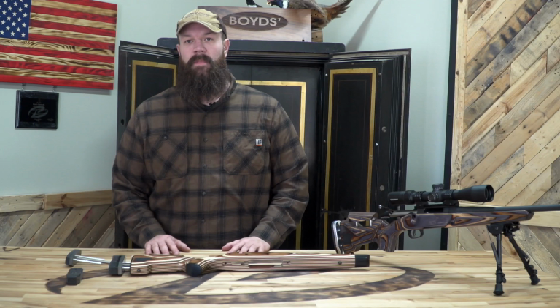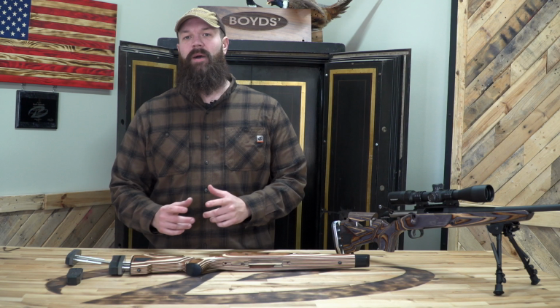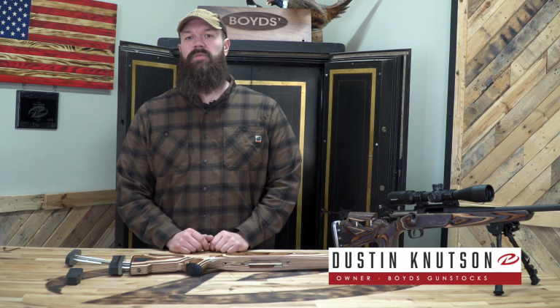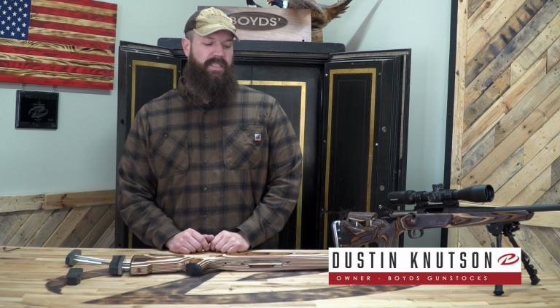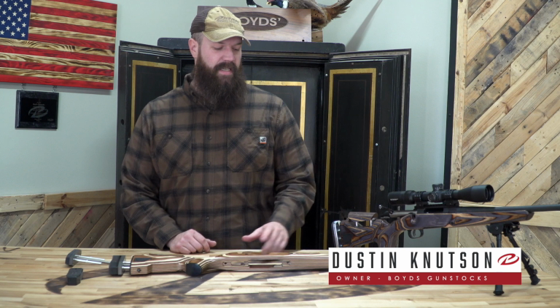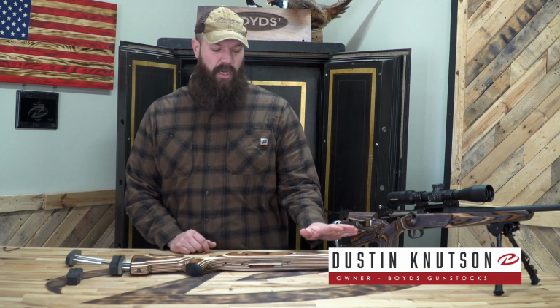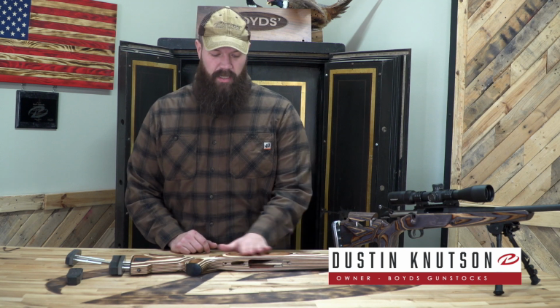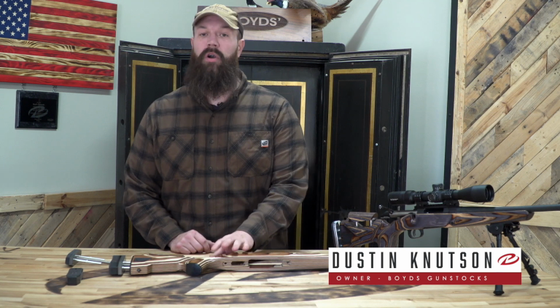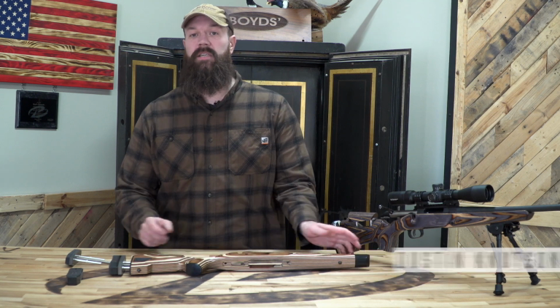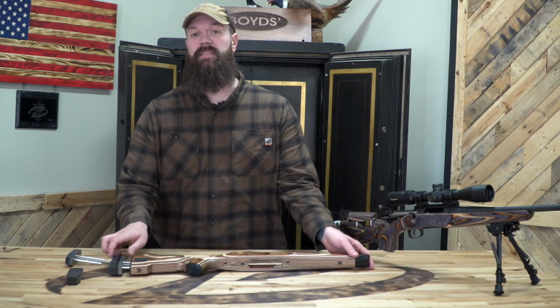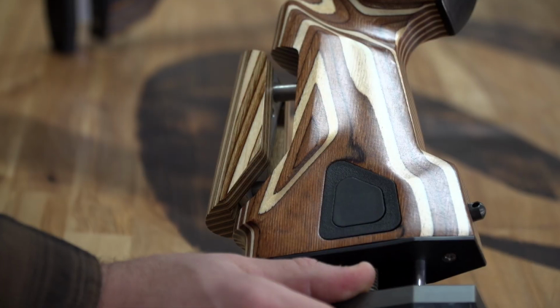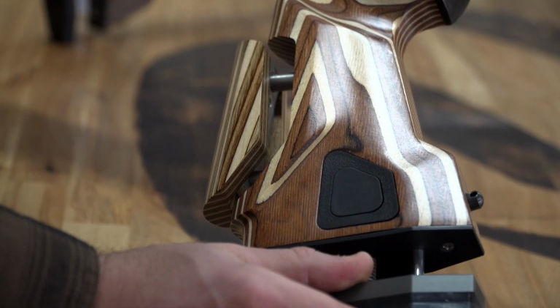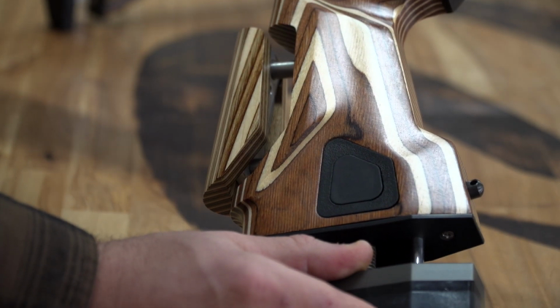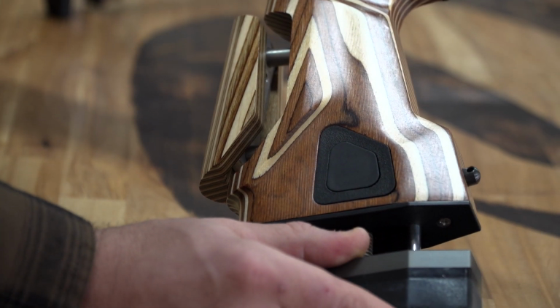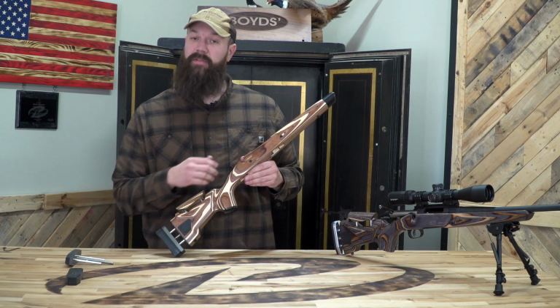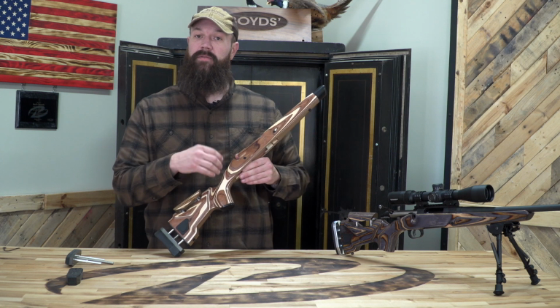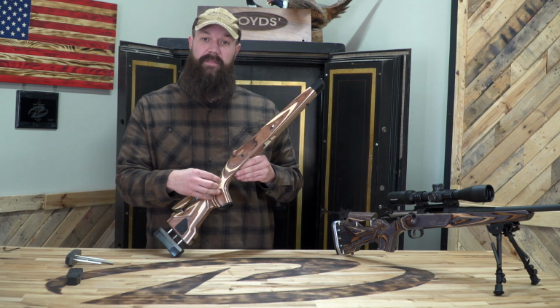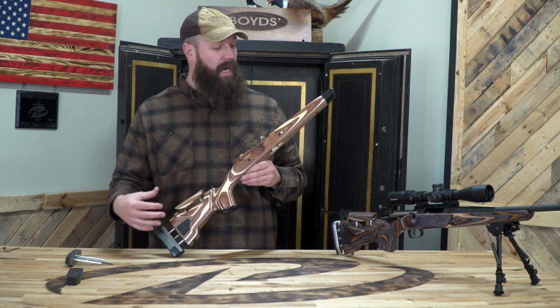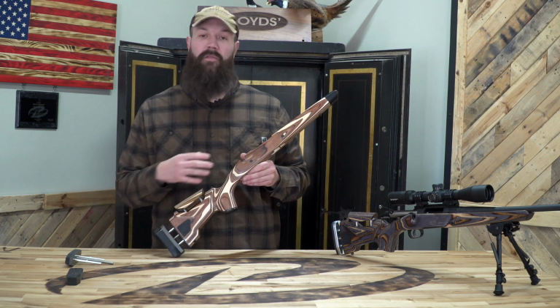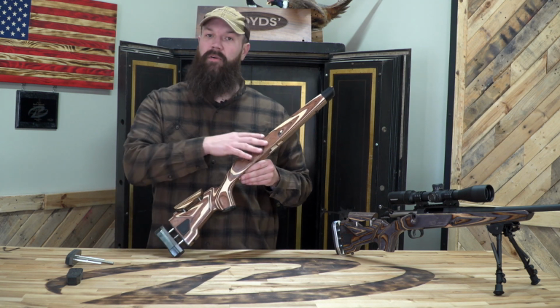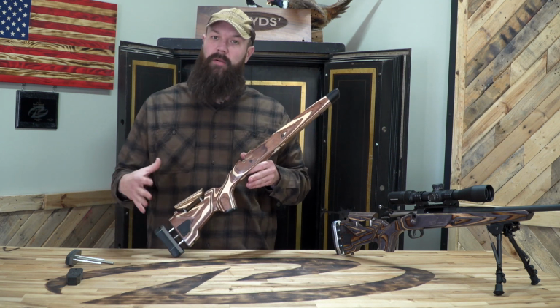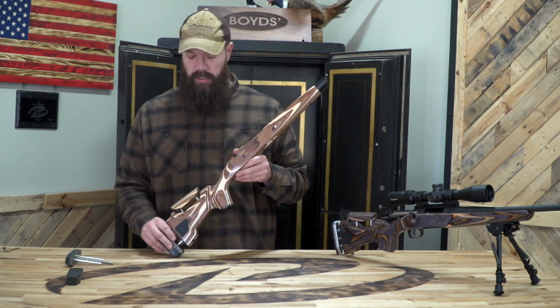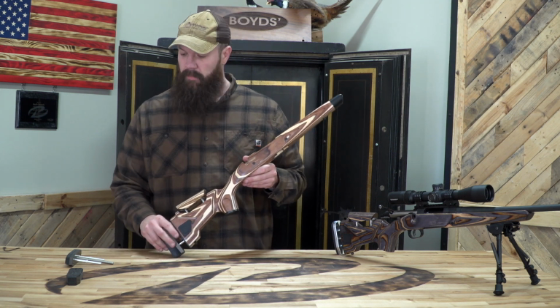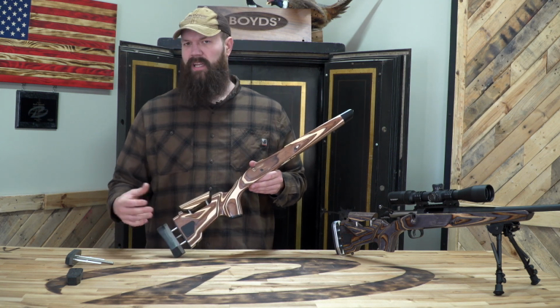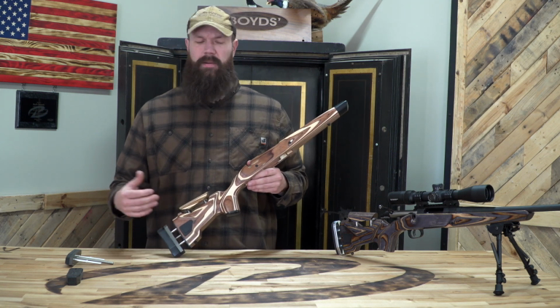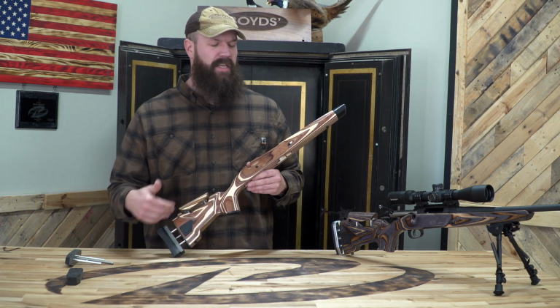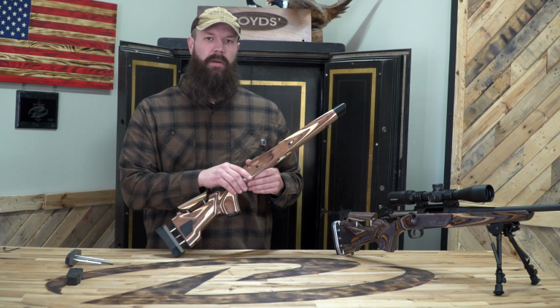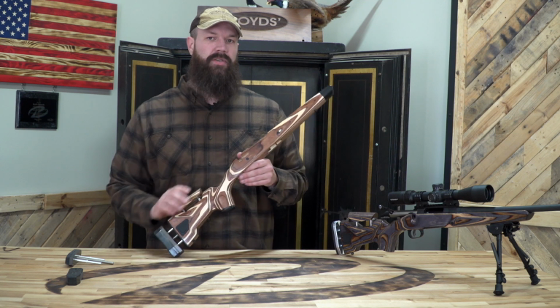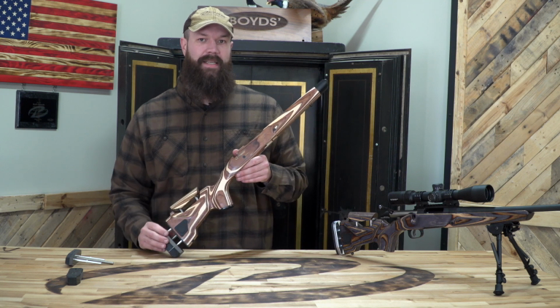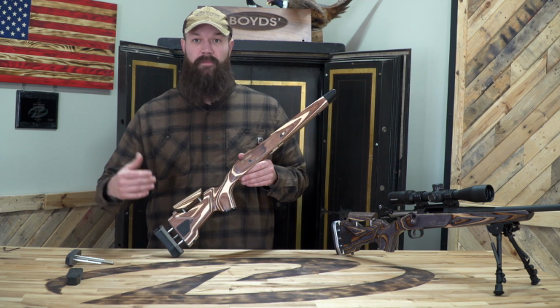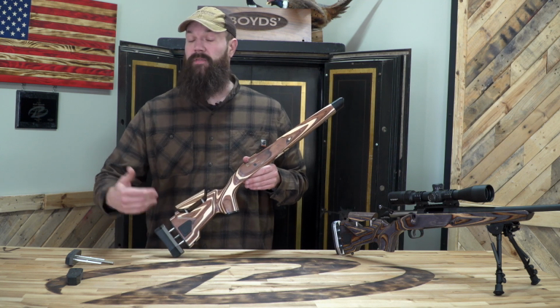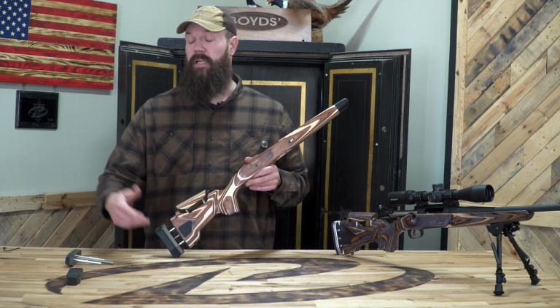Hey everybody, Dustin with Boyd's Gun Stocks here to talk a little bit more about our agility stock. In the last video we told you about the characteristics of the stock — how it felt, how it performed, how it functioned — but we really didn't talk about some of the additional components you can buy to make it fit you and fit your style.